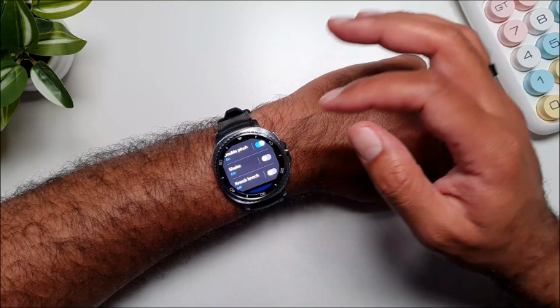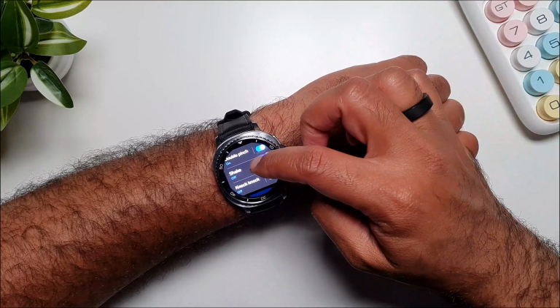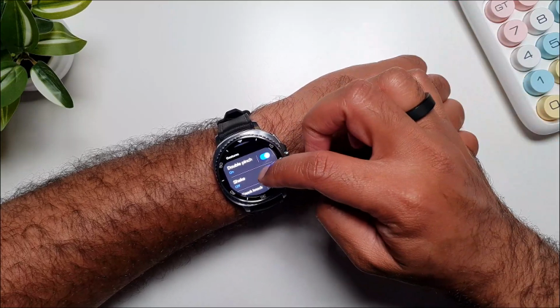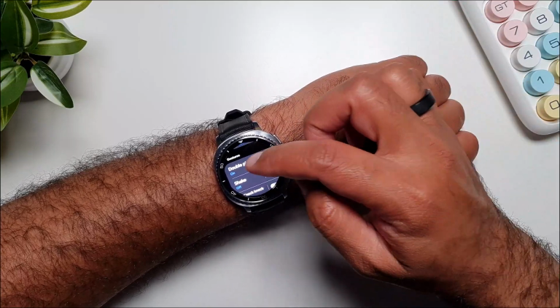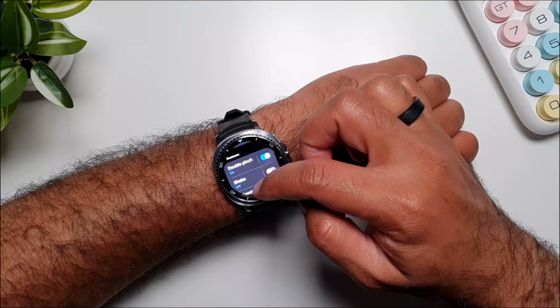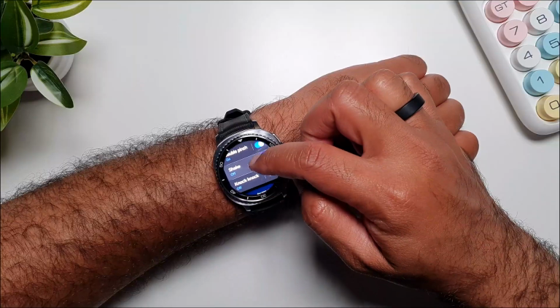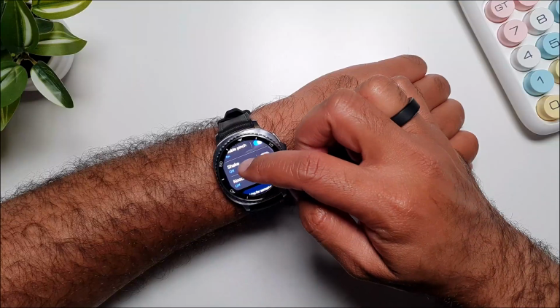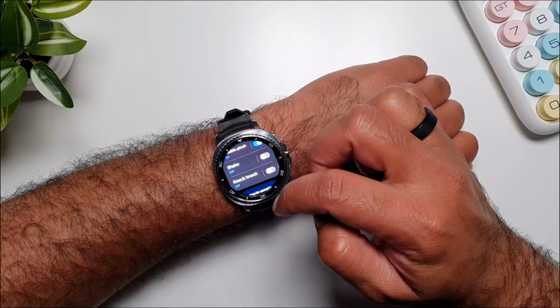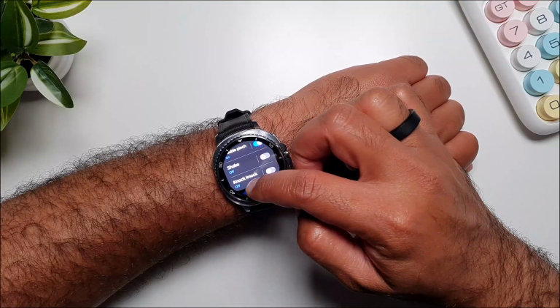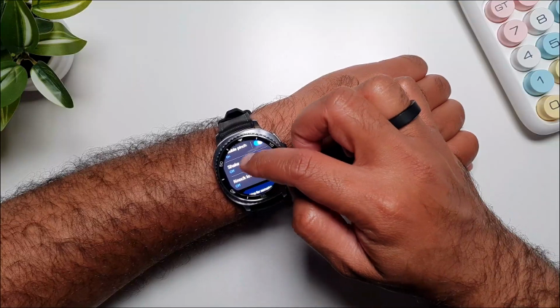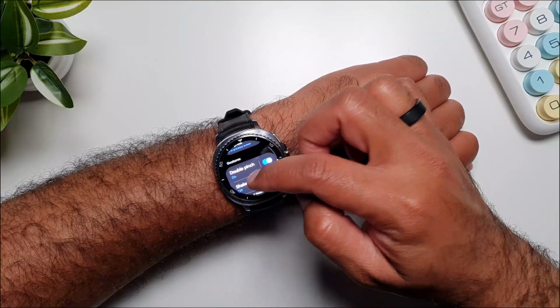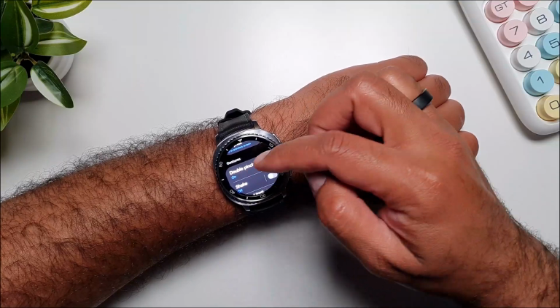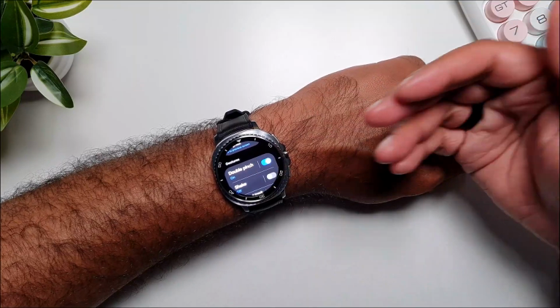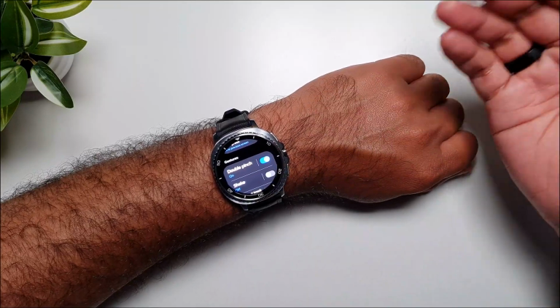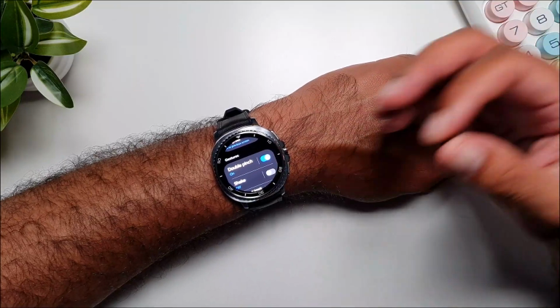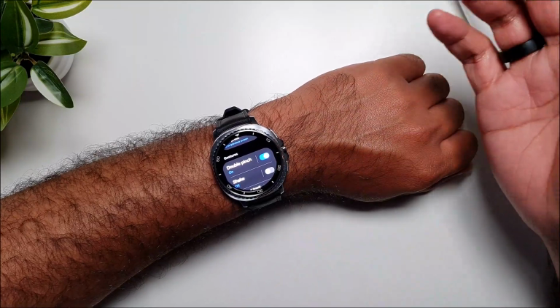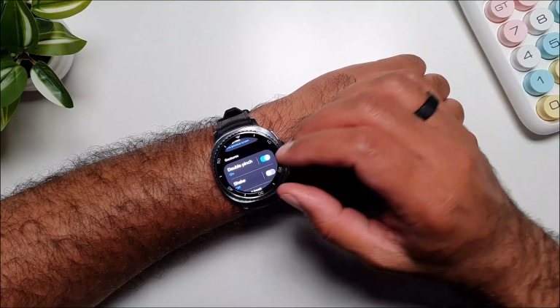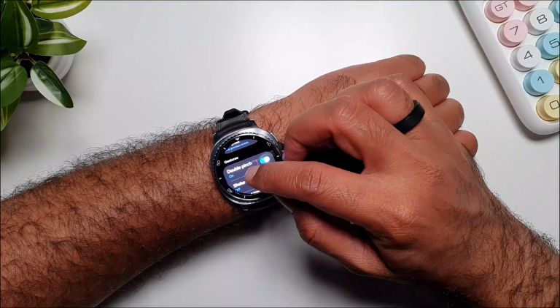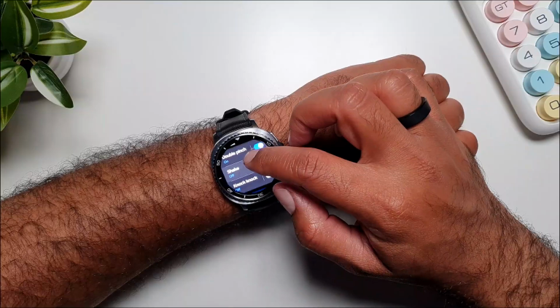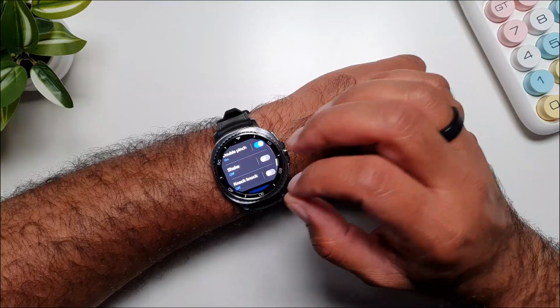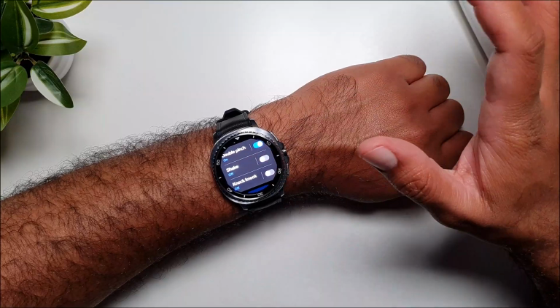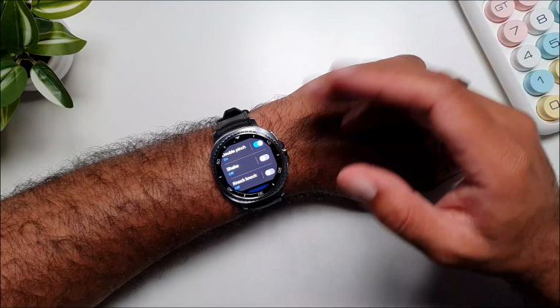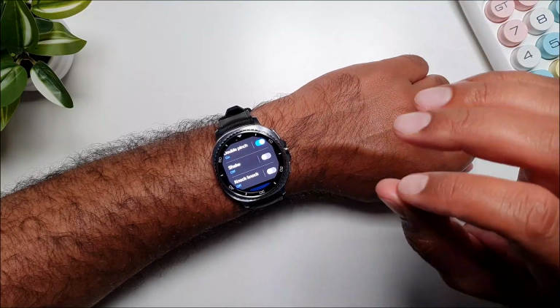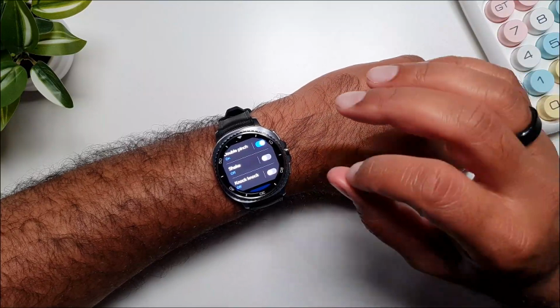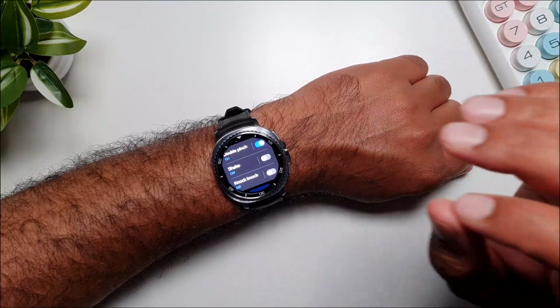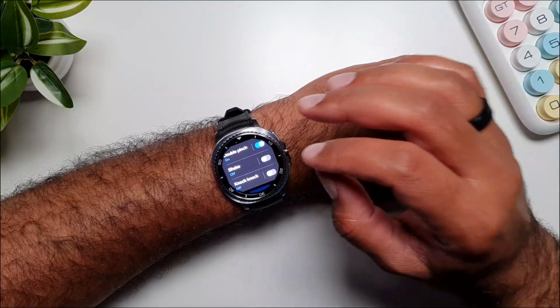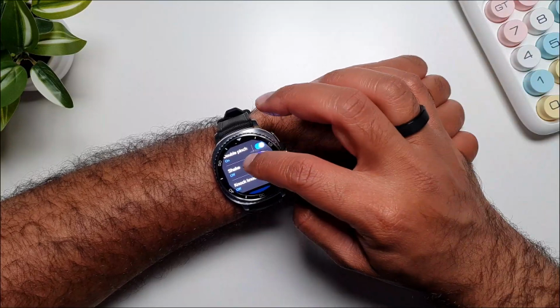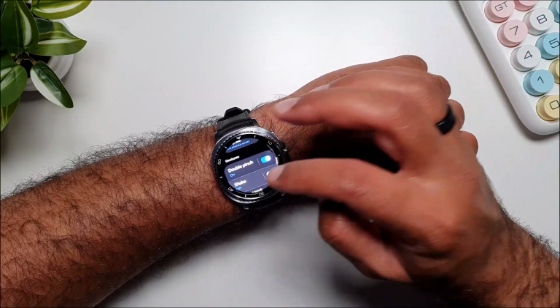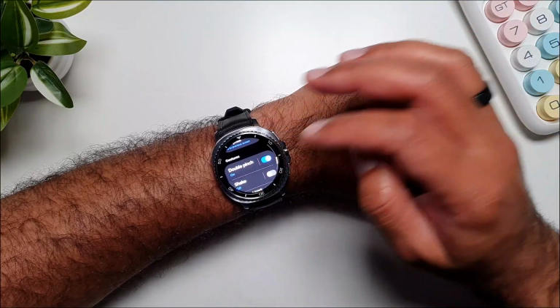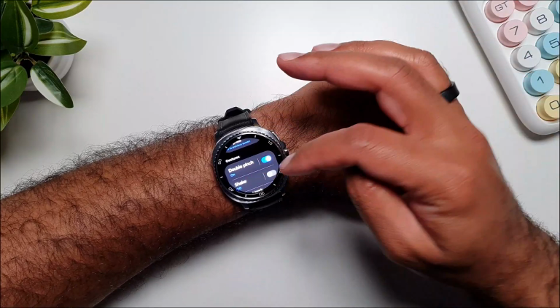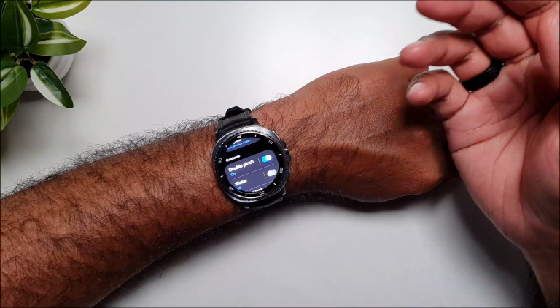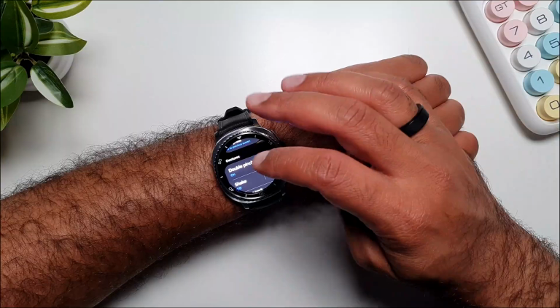Here you will see that we have three main types of gestures: Double Pinch, Shake, and Knock Knock. Double Pinch is by far the most popular one because it's the easiest to do and lets you control quite a bit, so let's take a look at Double Pinch first.